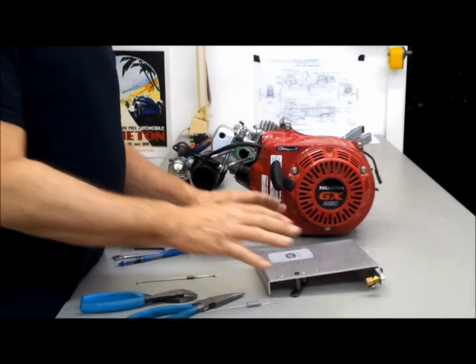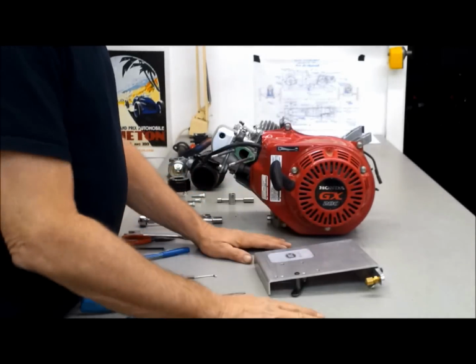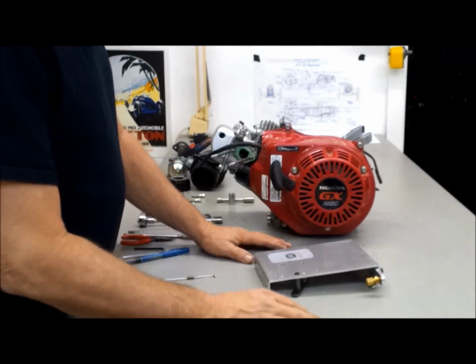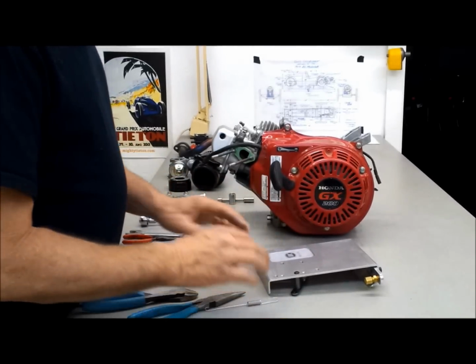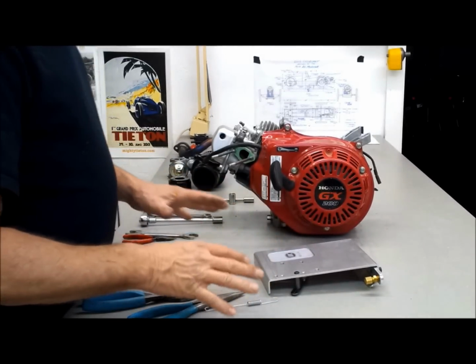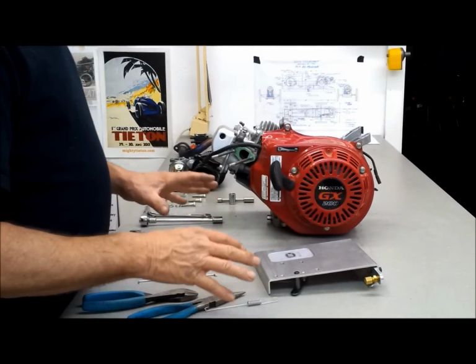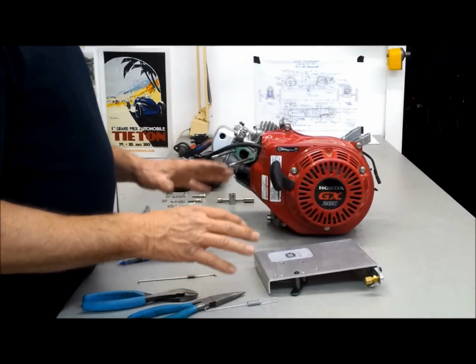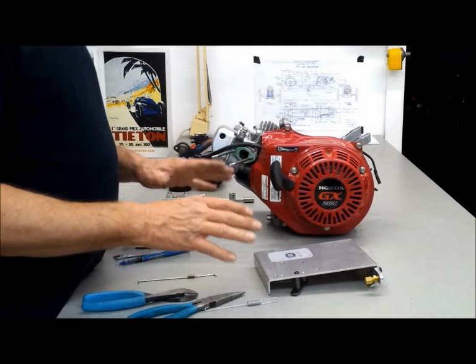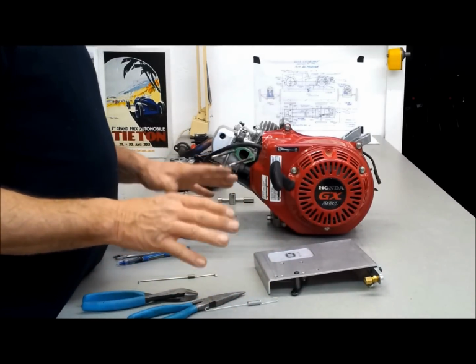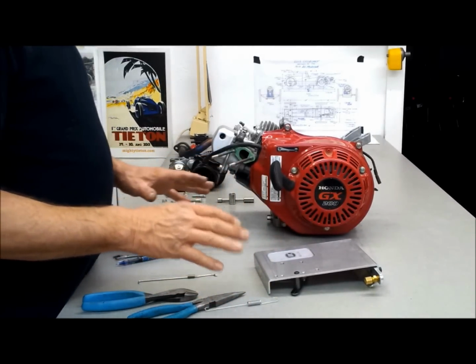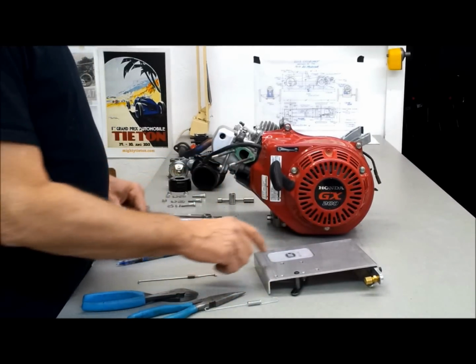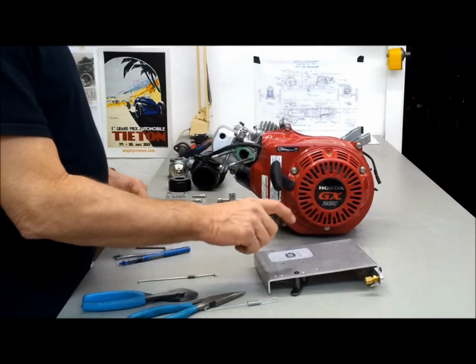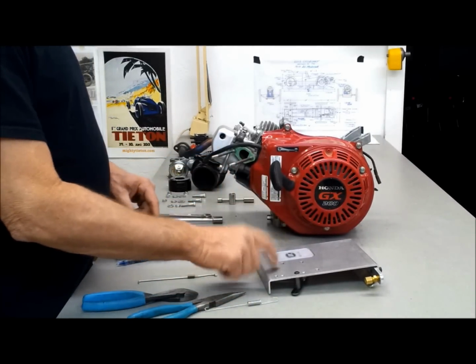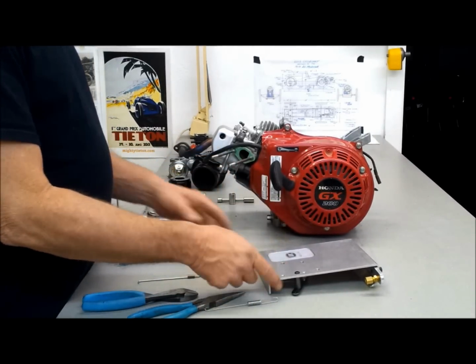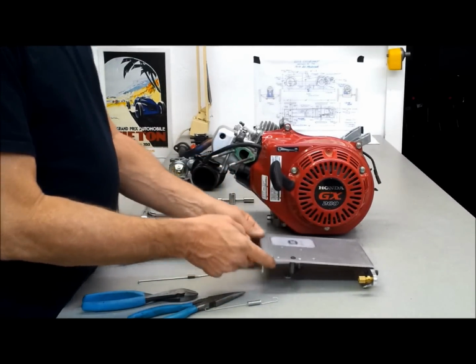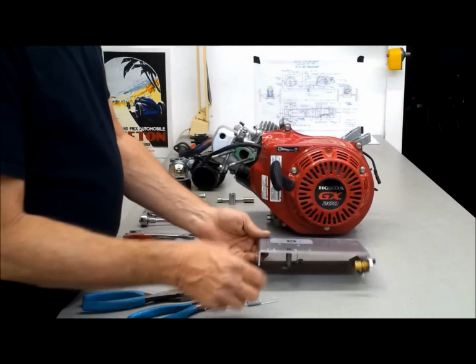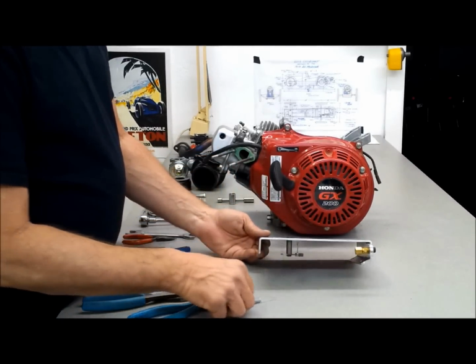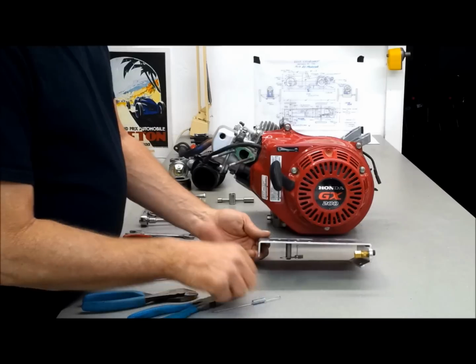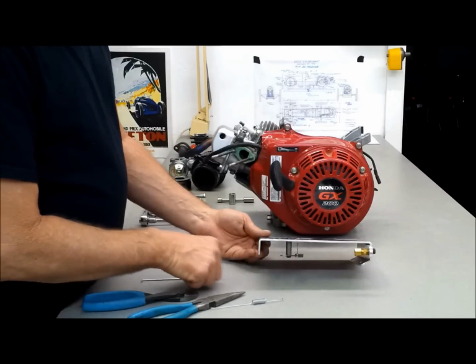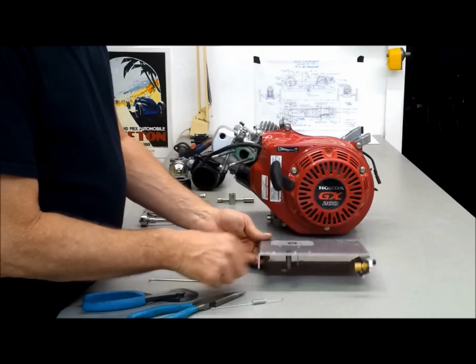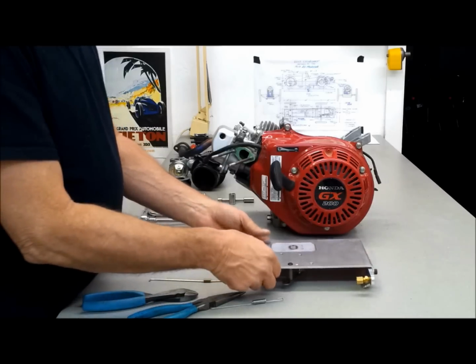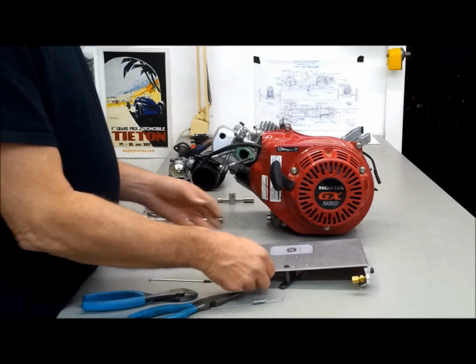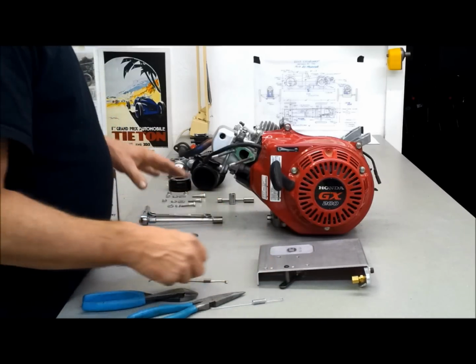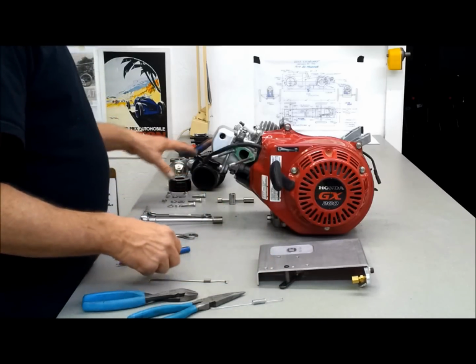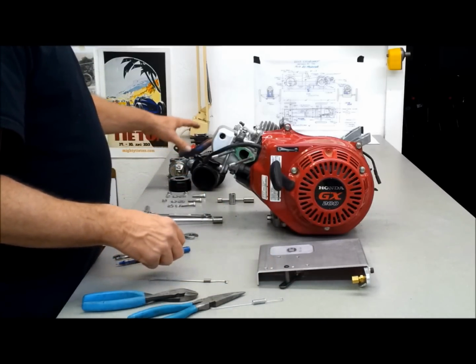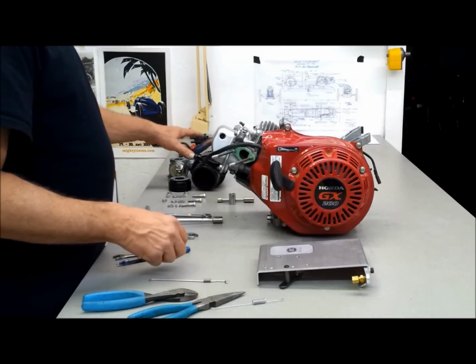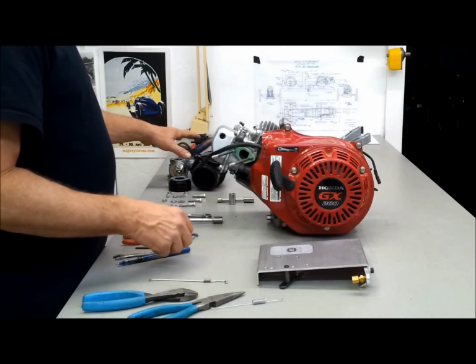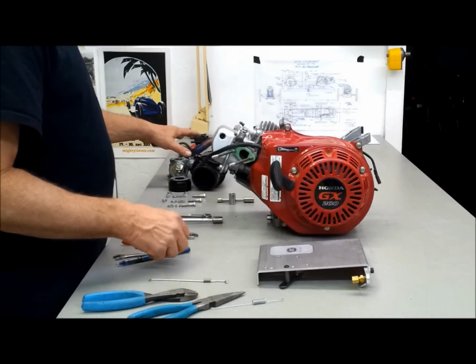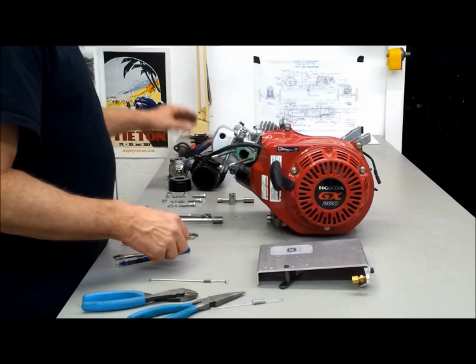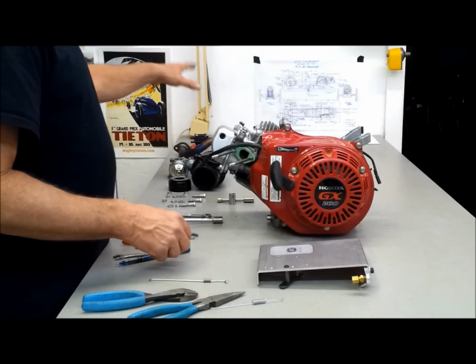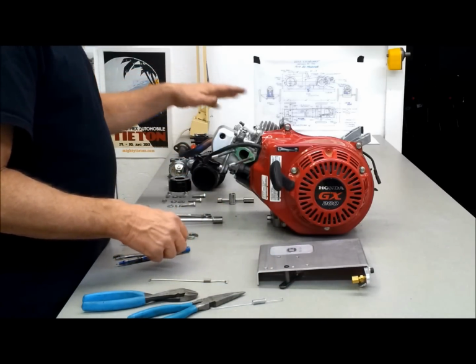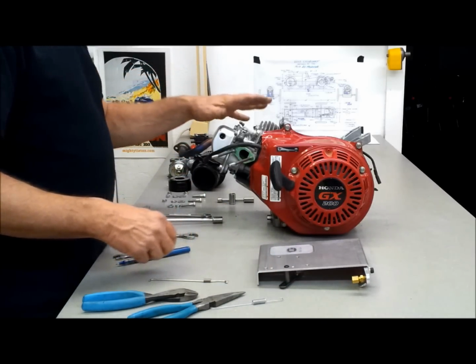This is the beginning of part 5. In this video we are going to install a top plate with some throttle linkage, put on the carburetor parts and the header.